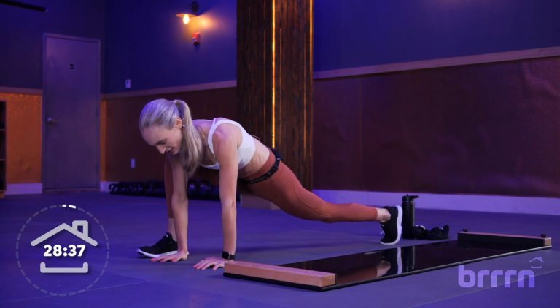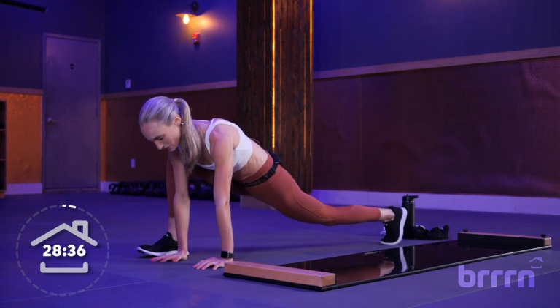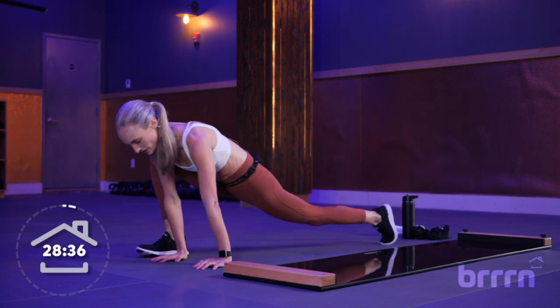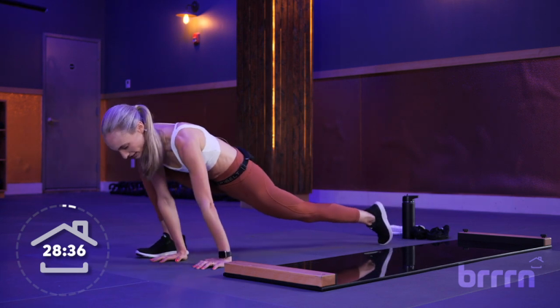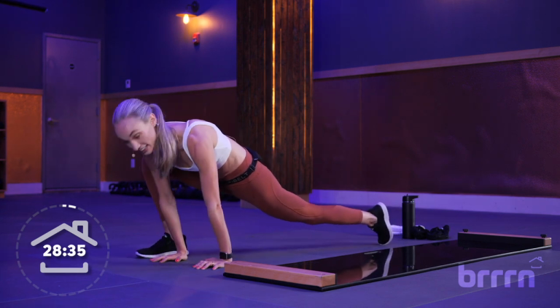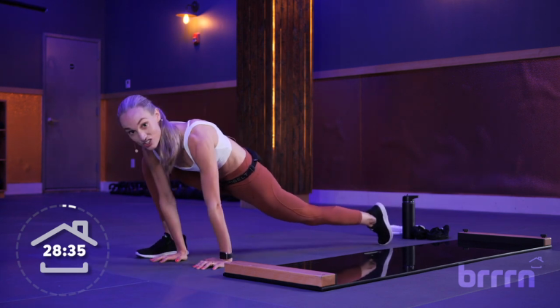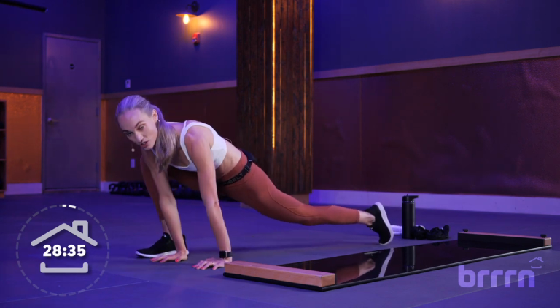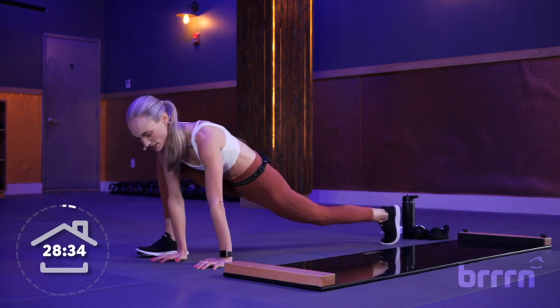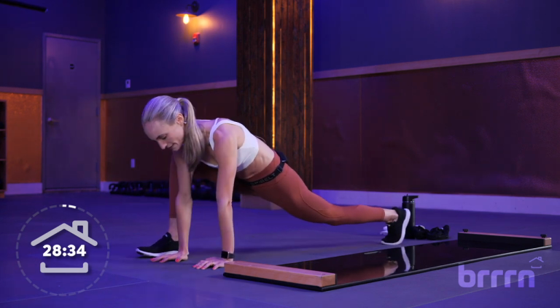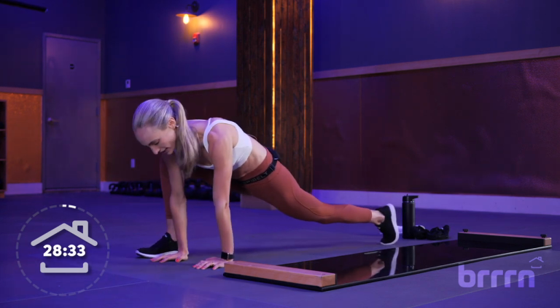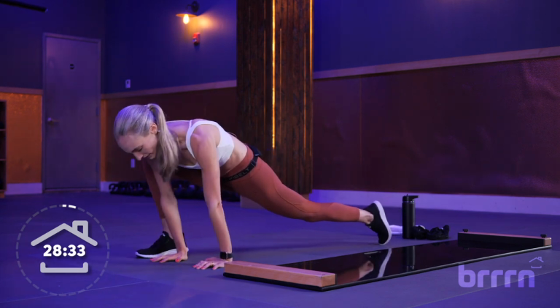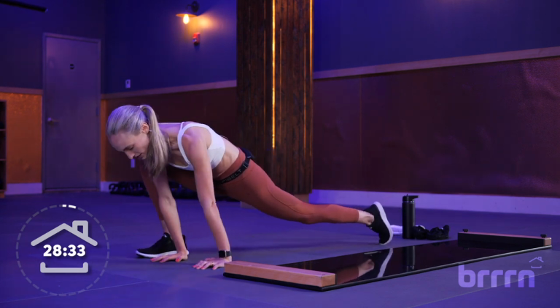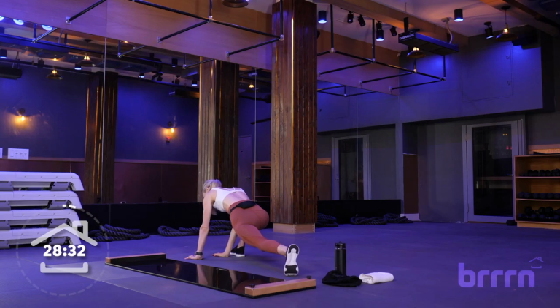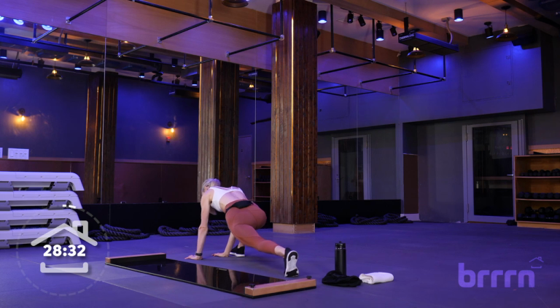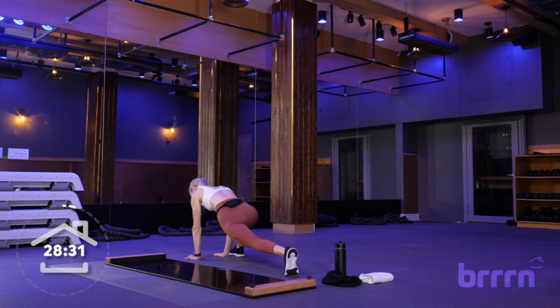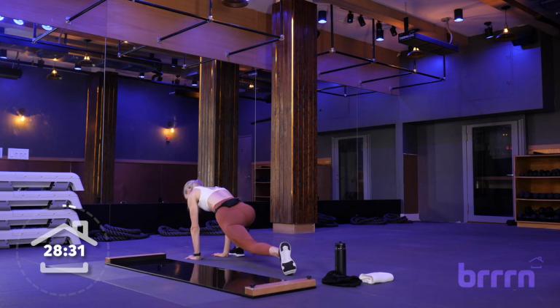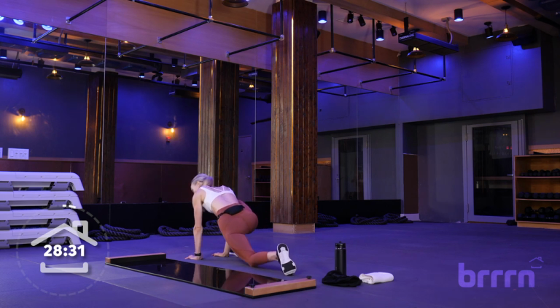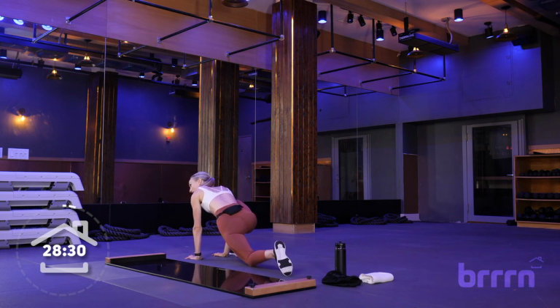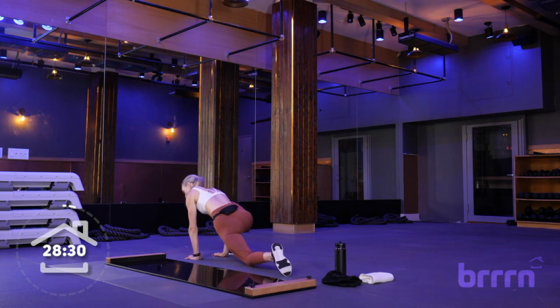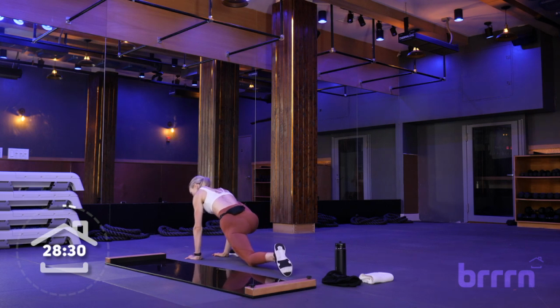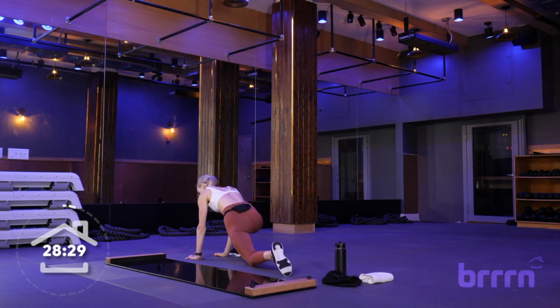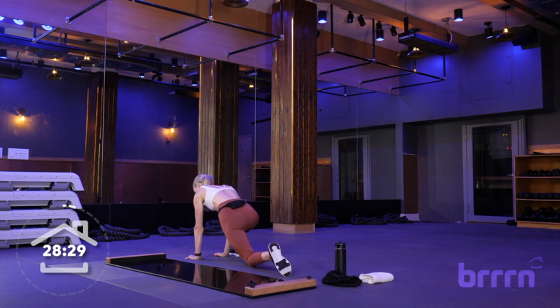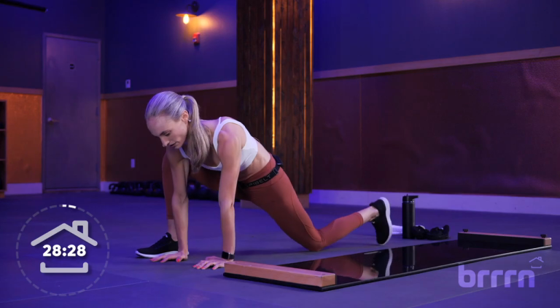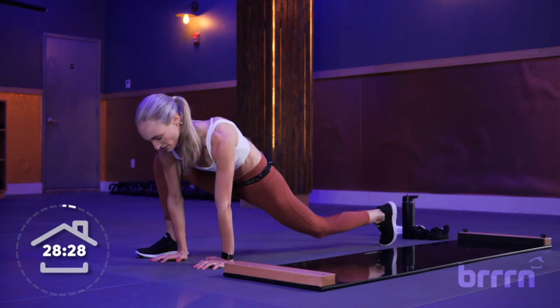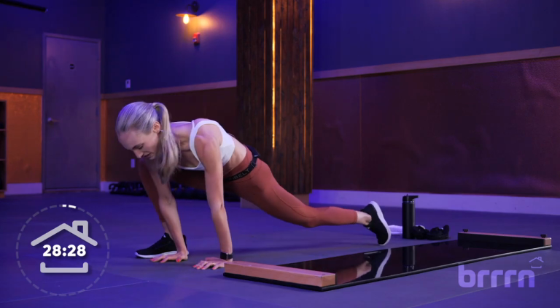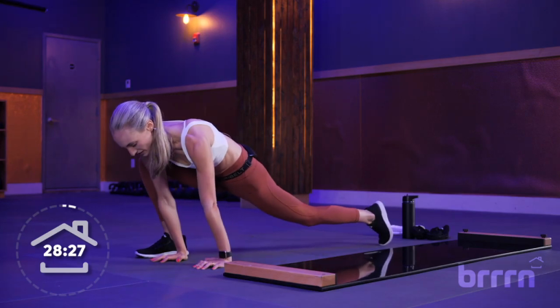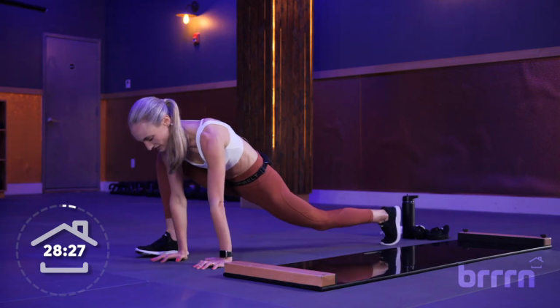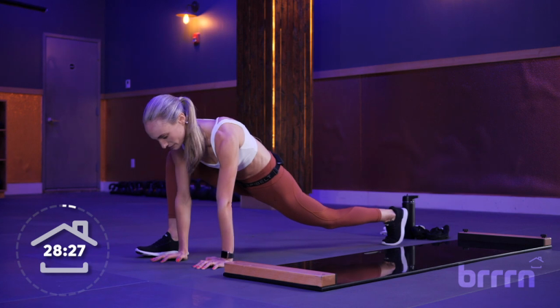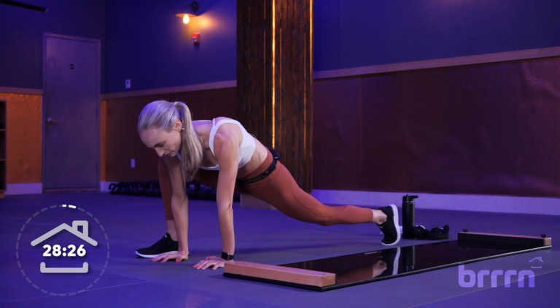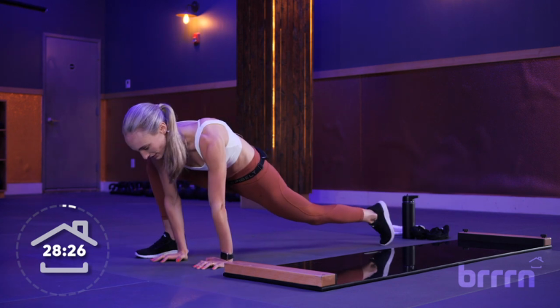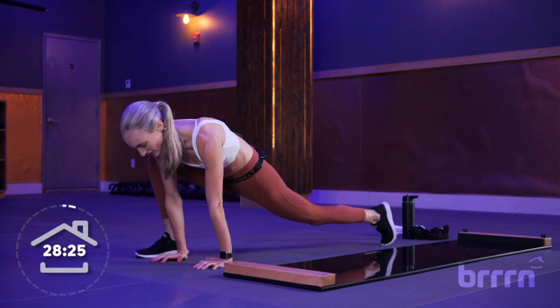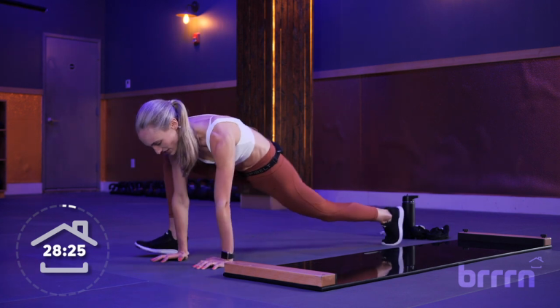Pivoting off our back foot, we're going to take some nice big hip circles, opening up our right hip. One more, then change direction. Again, pivoting off our back foot — if you need to, you're on your knee, smaller circles. Nice job.